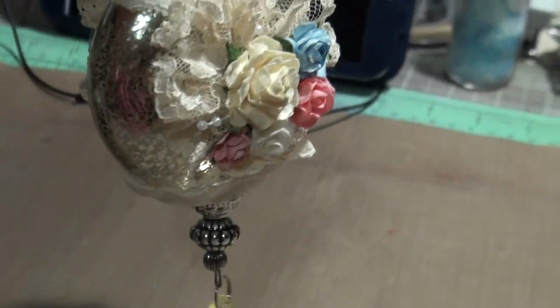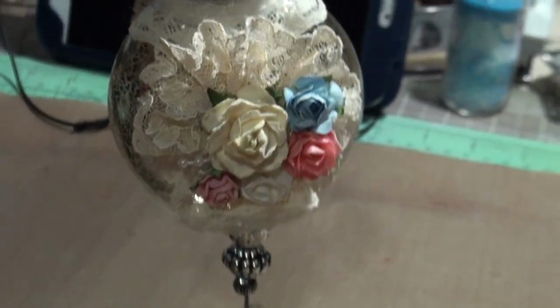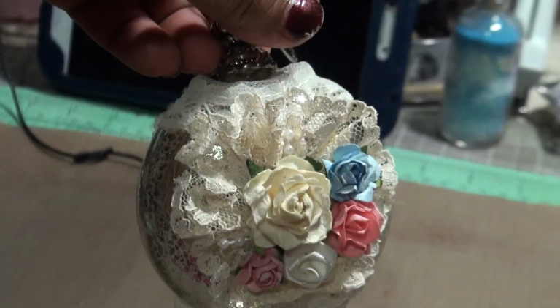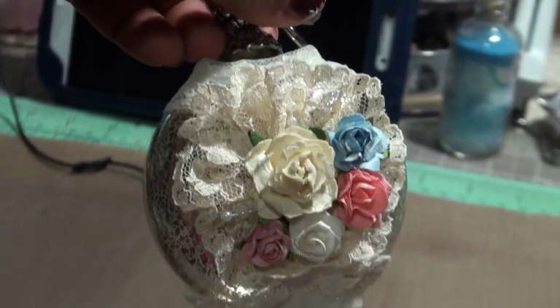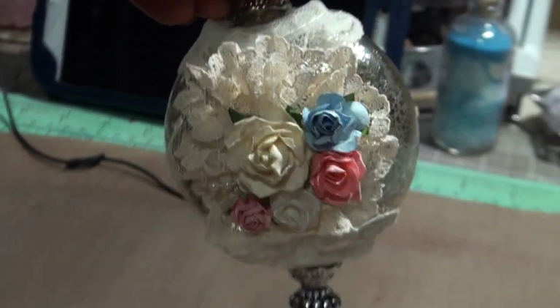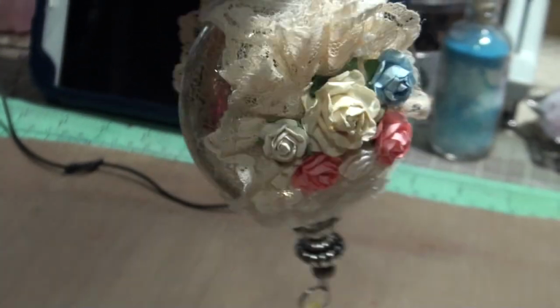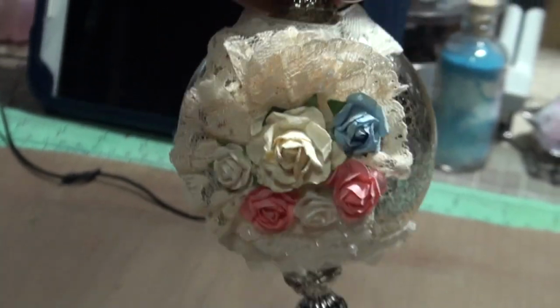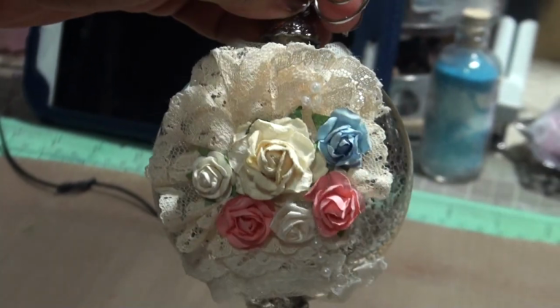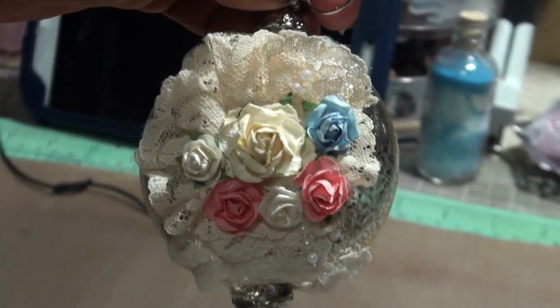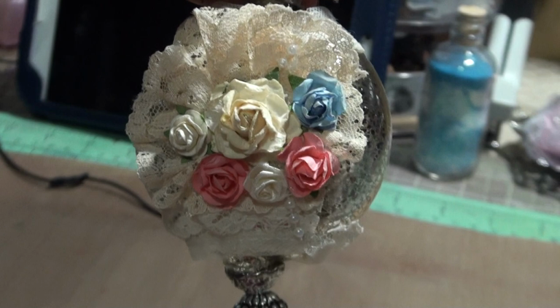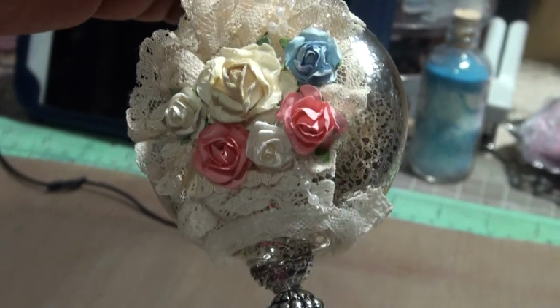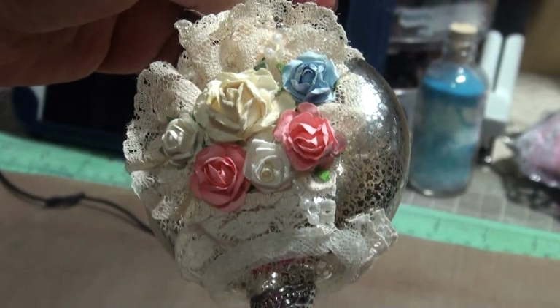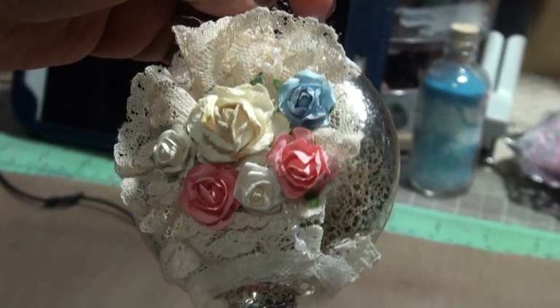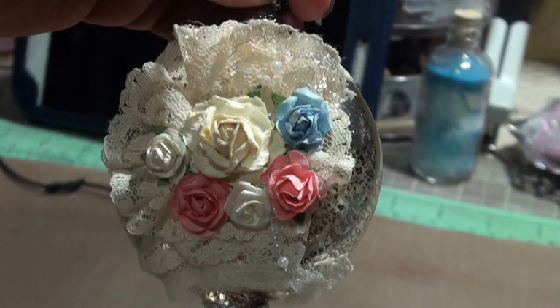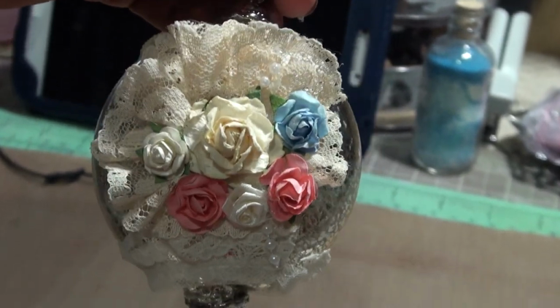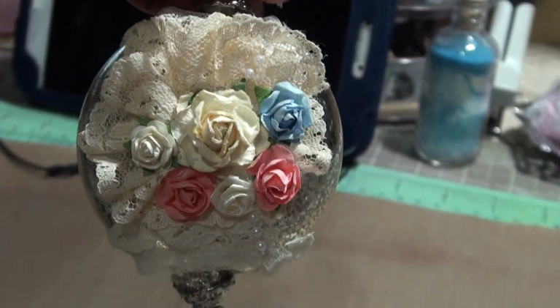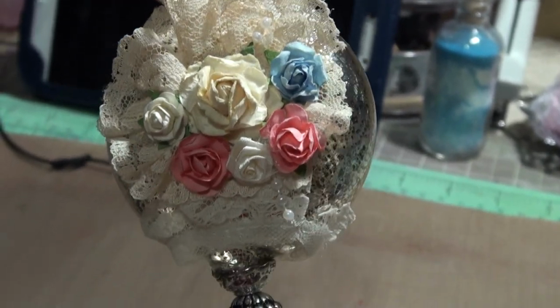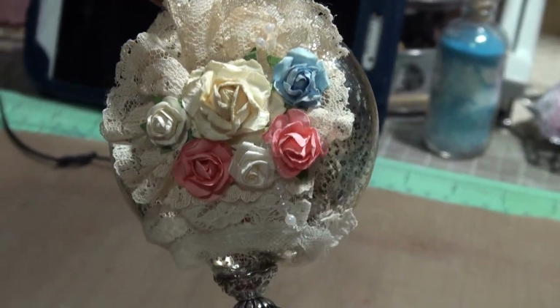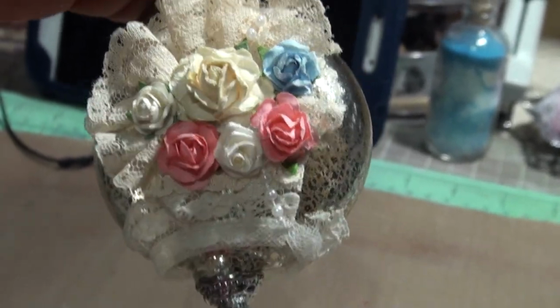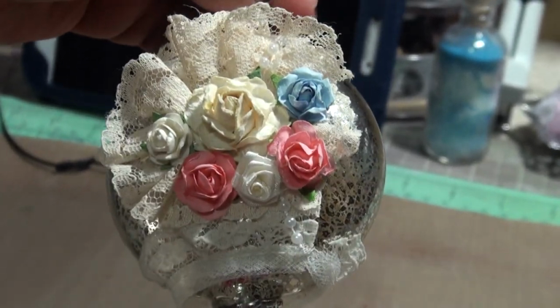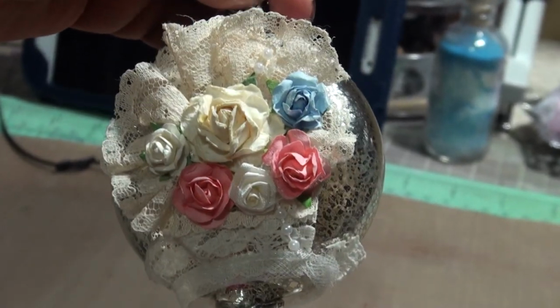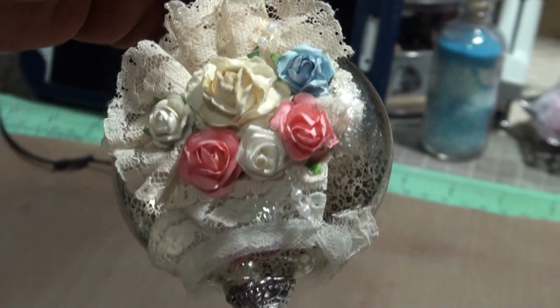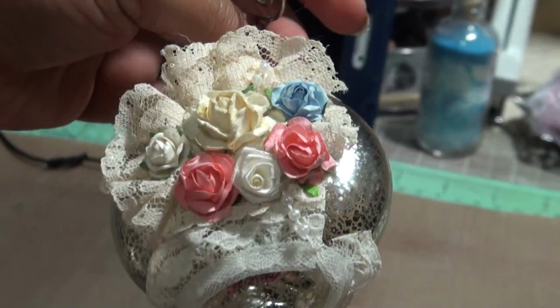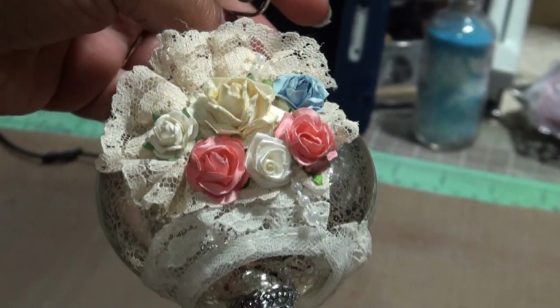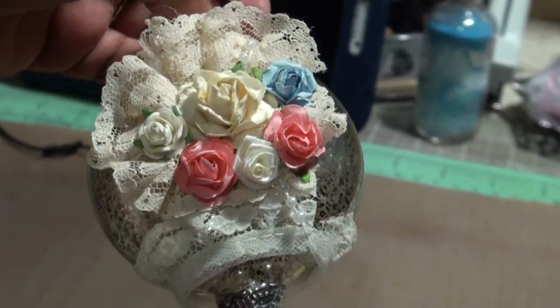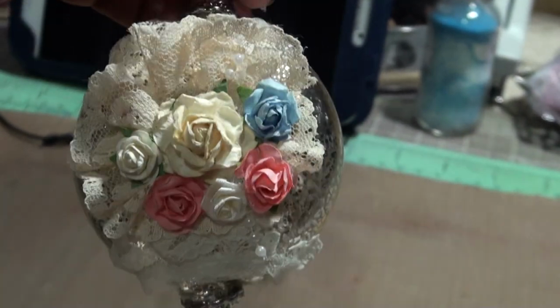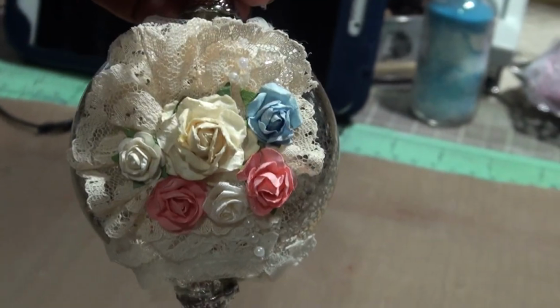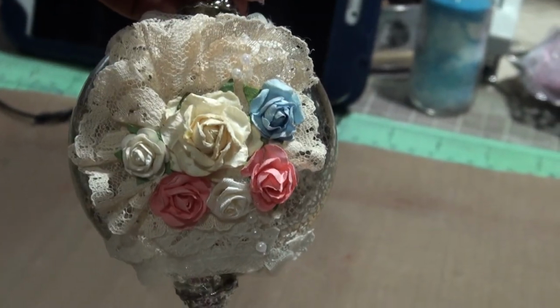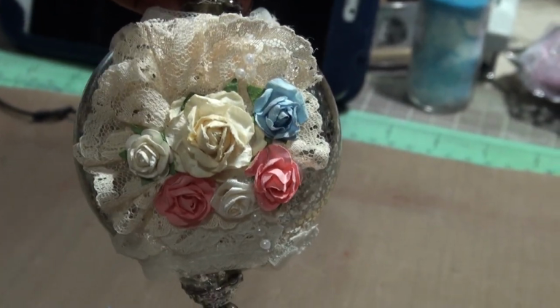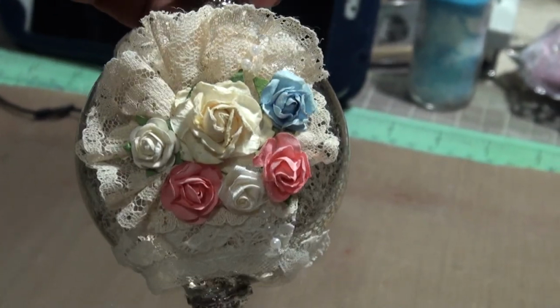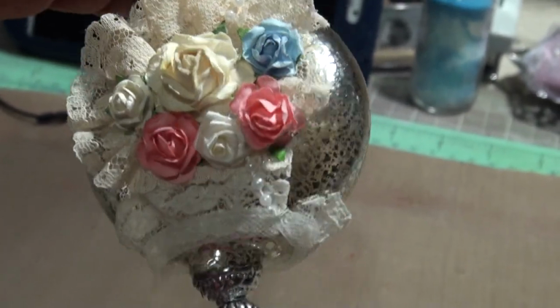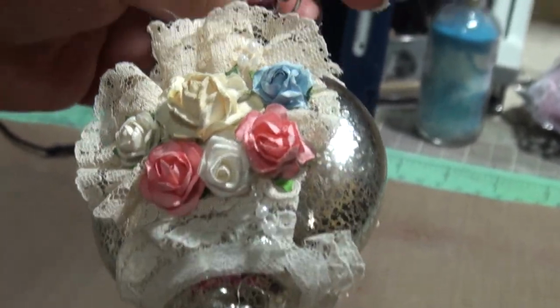I did it on both sides. This side actually came out better than this one, because I was burning my fingers putting the lace, so I kind of just started laying it down really fast.